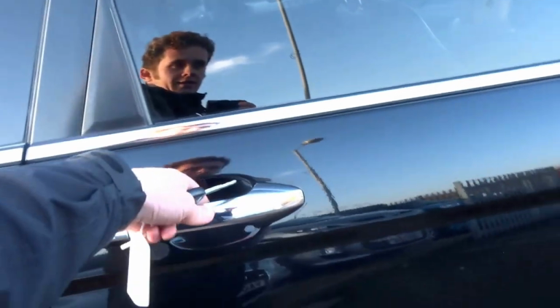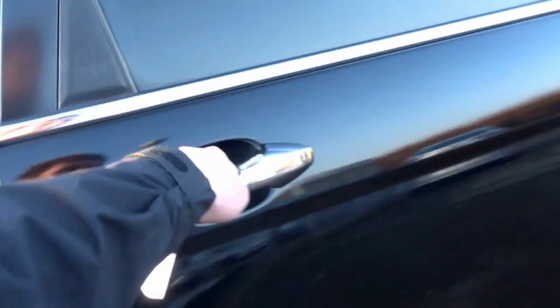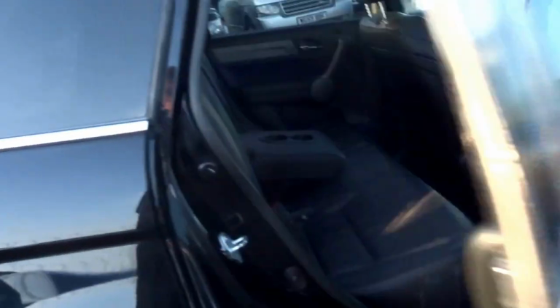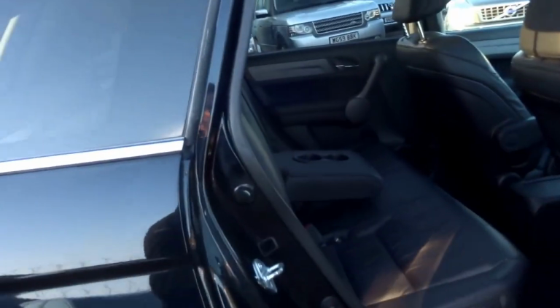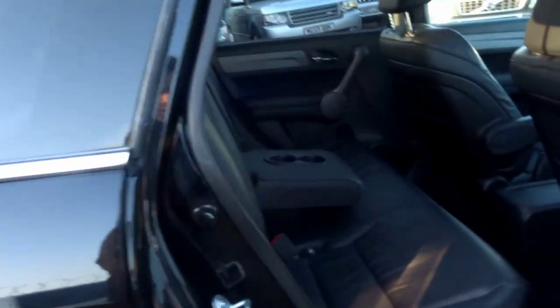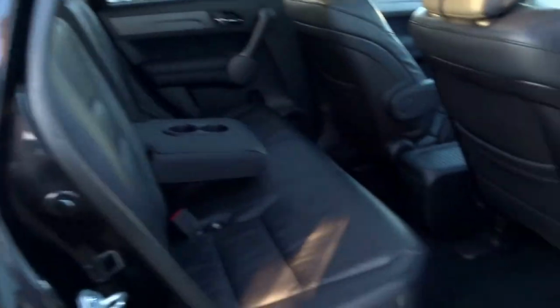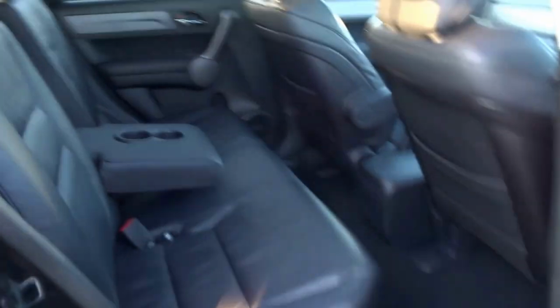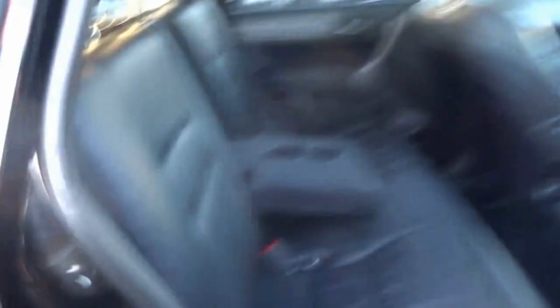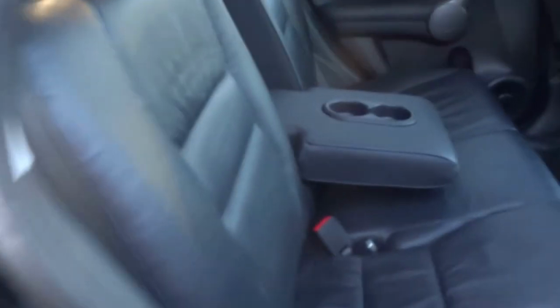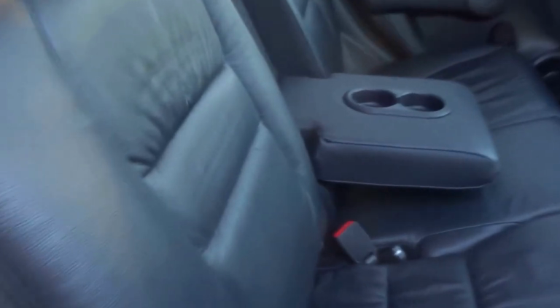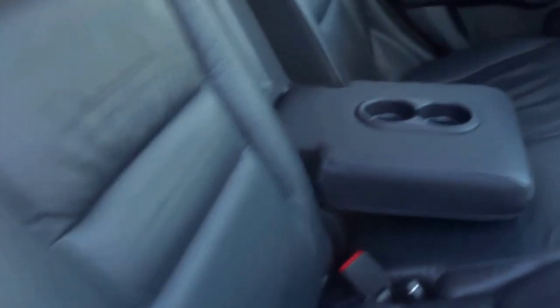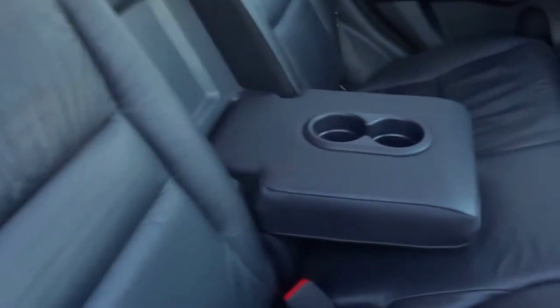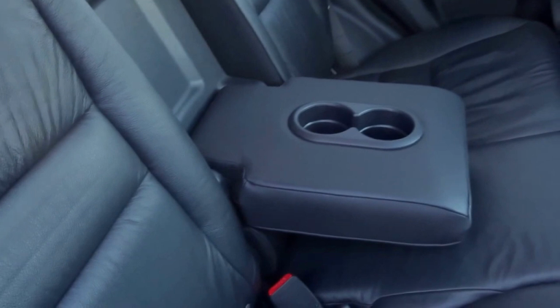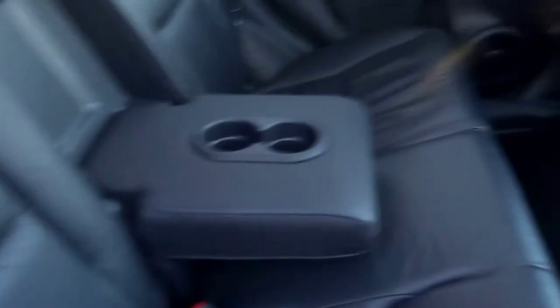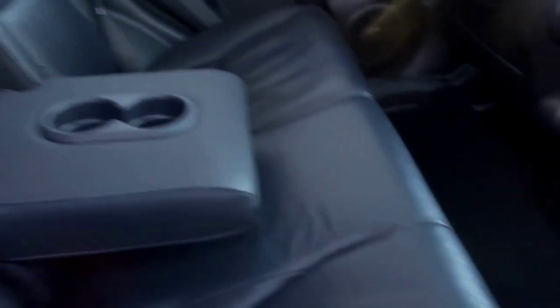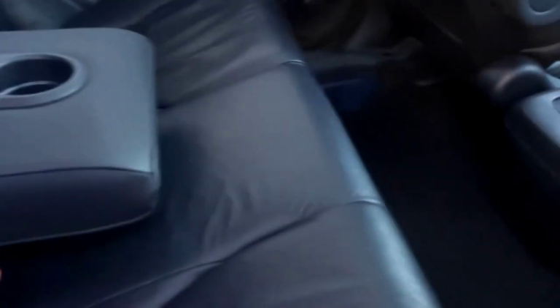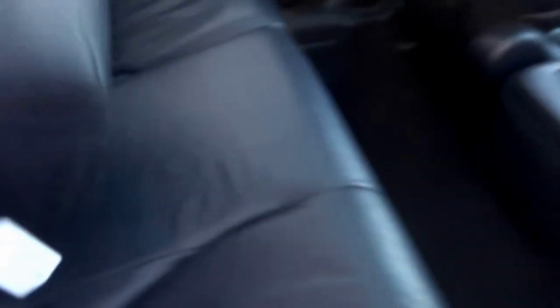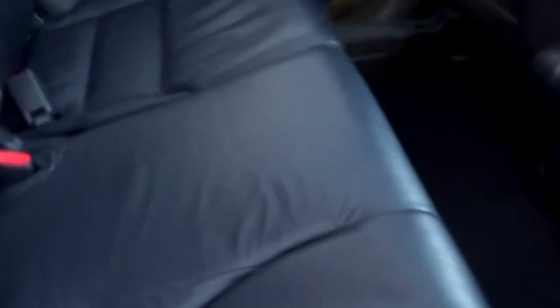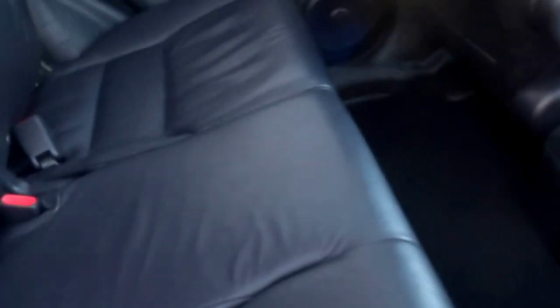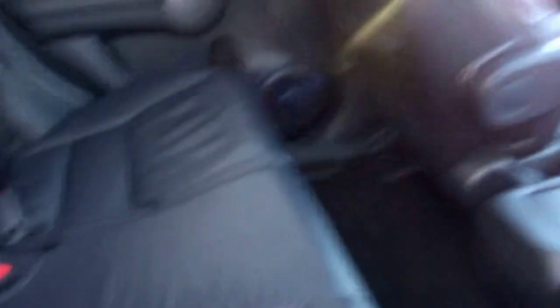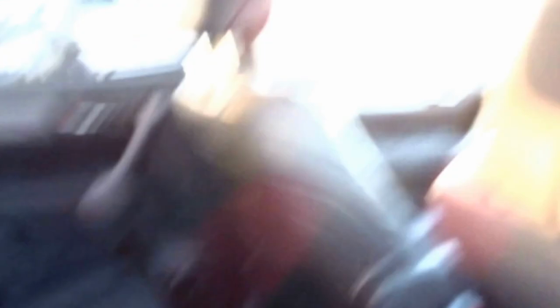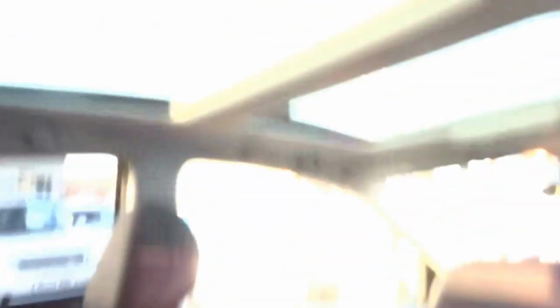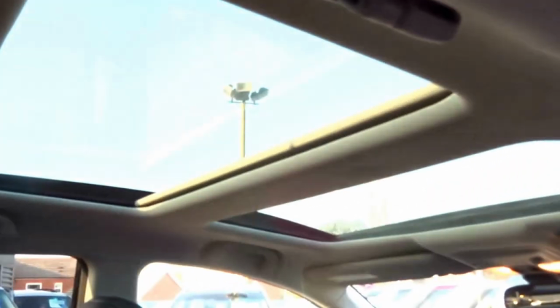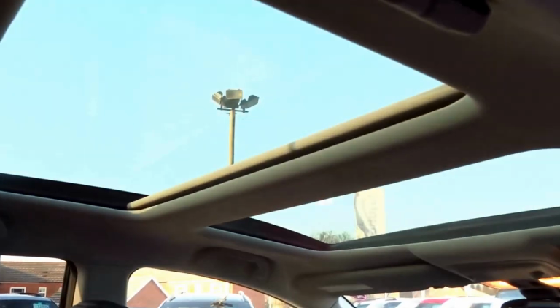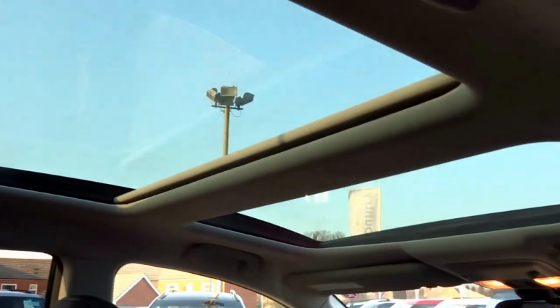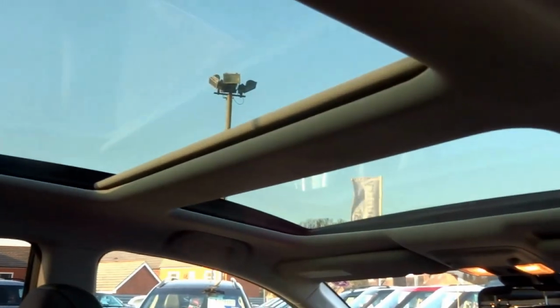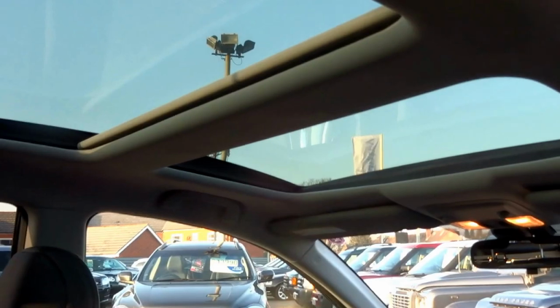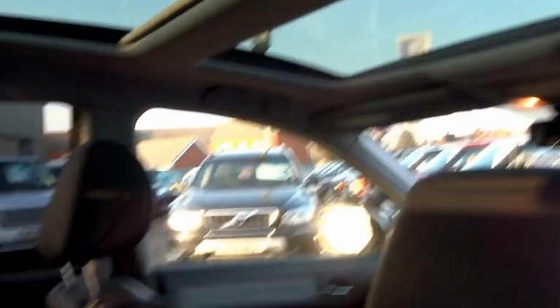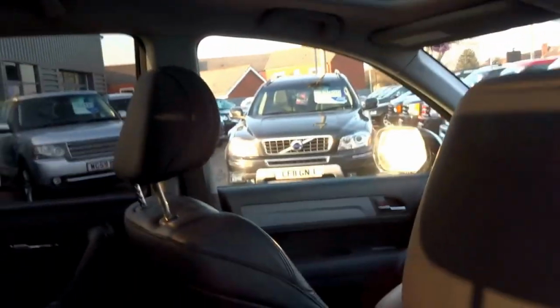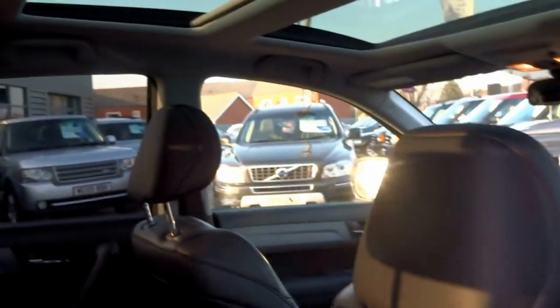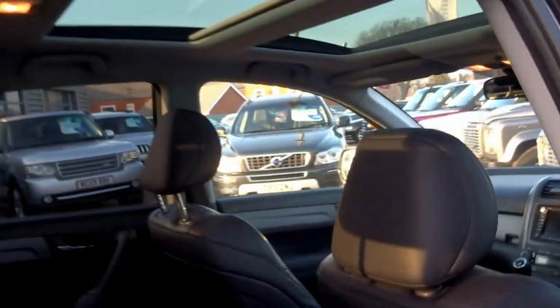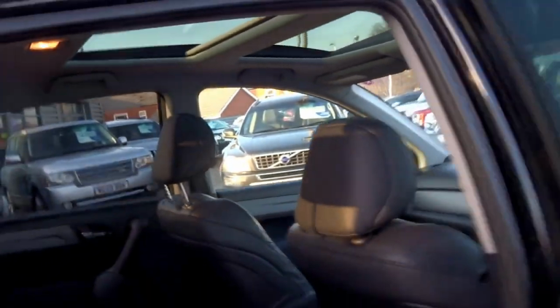Coming on to the back of the car, you've got this black leather central armrest, a couple of cupholders for rear passengers. This vehicle is also equipped with a twin sunroof.